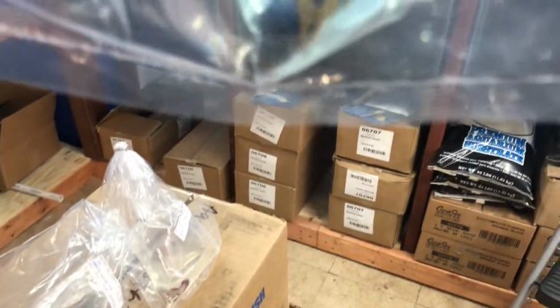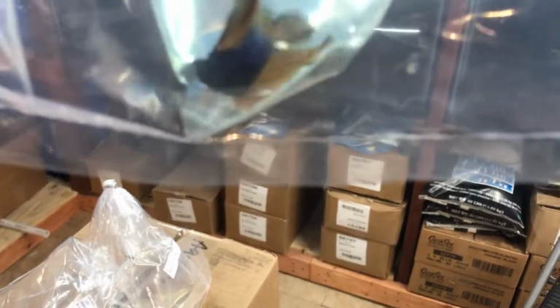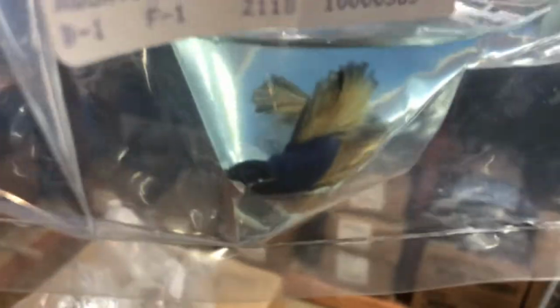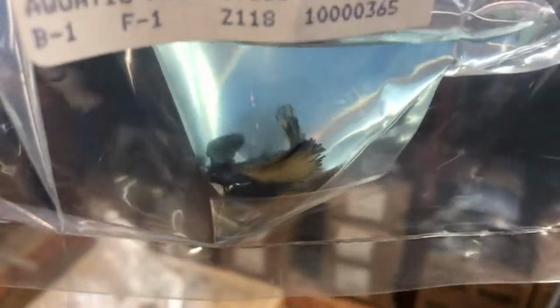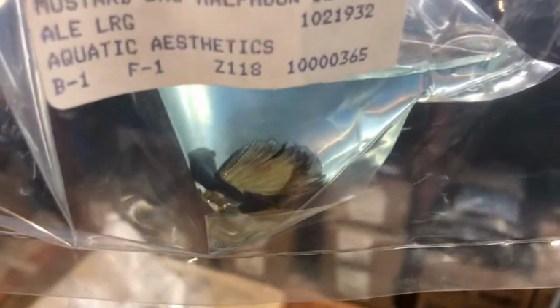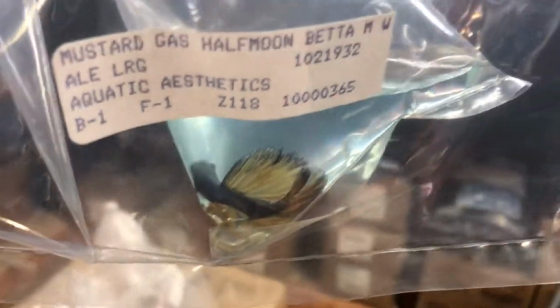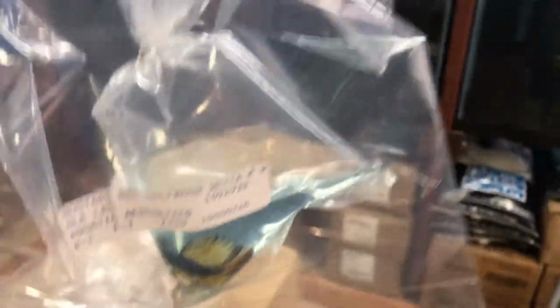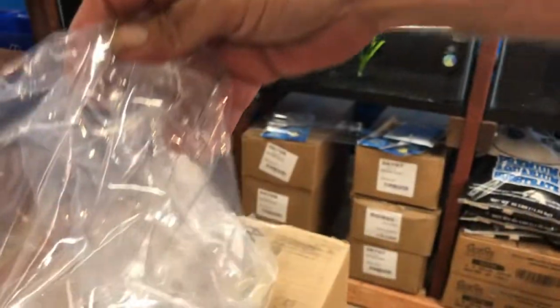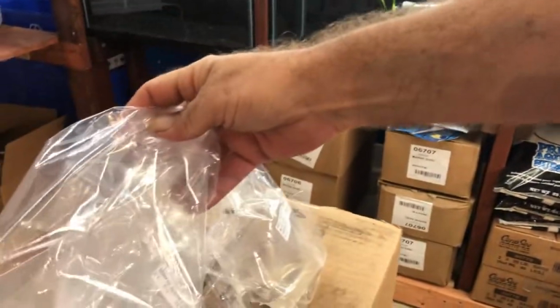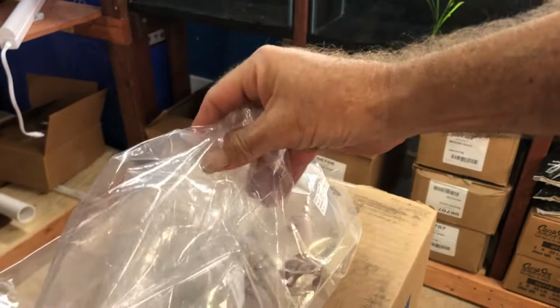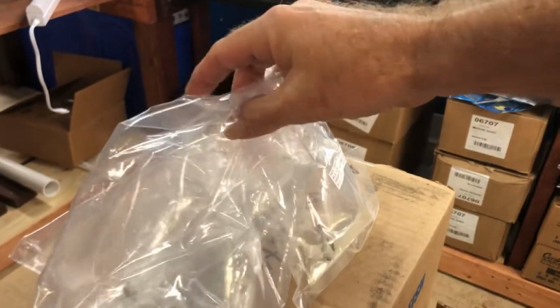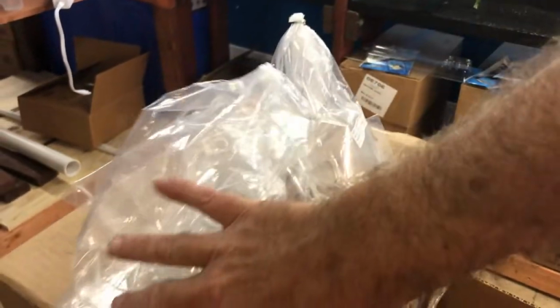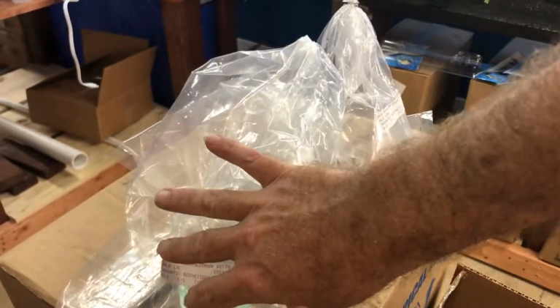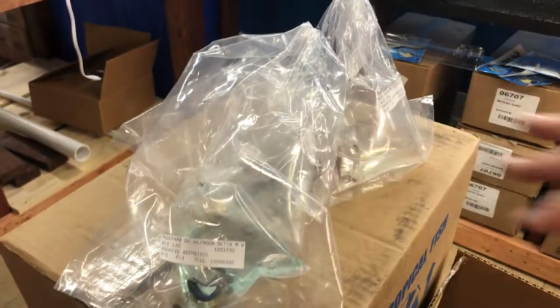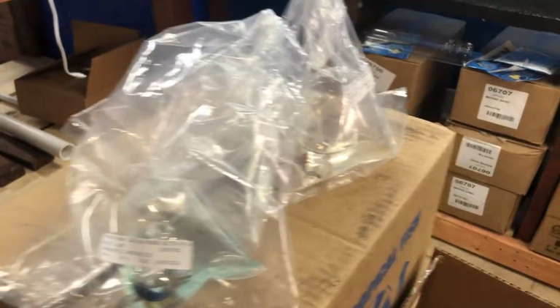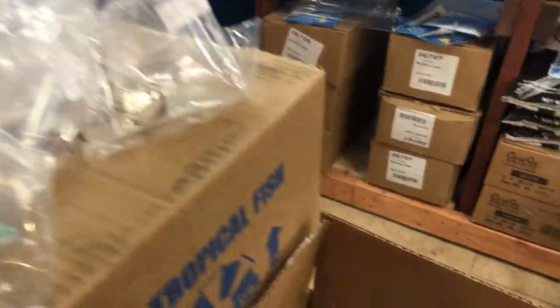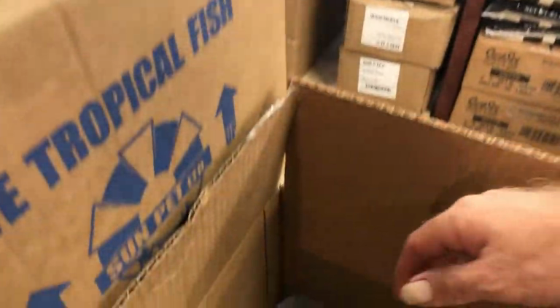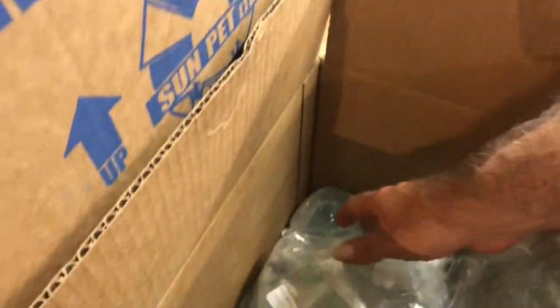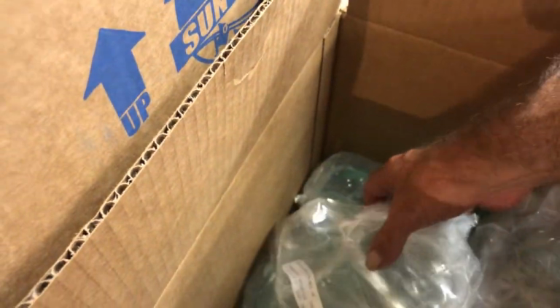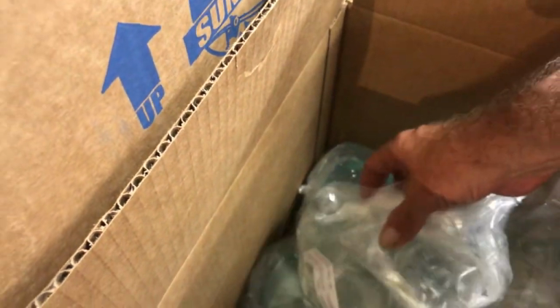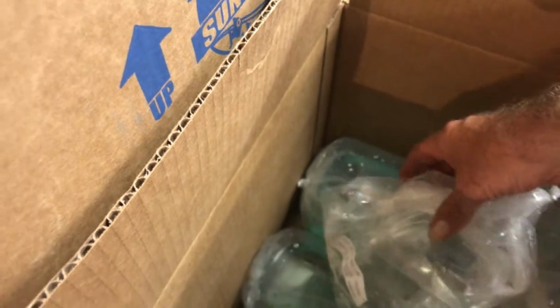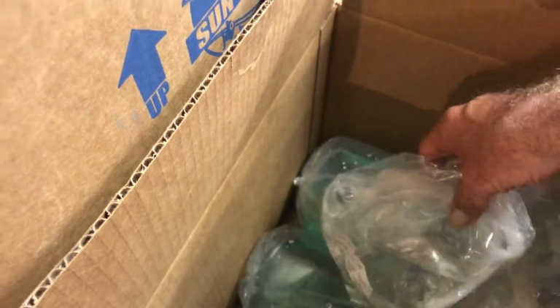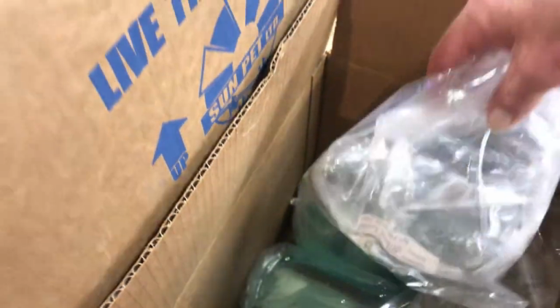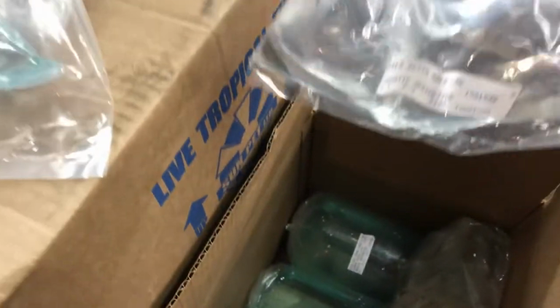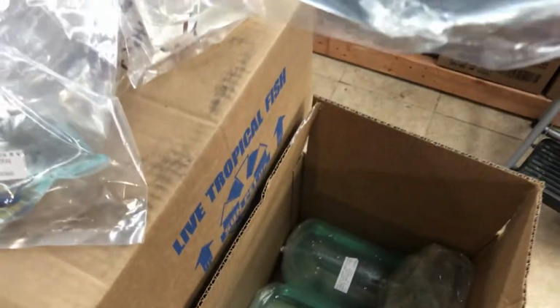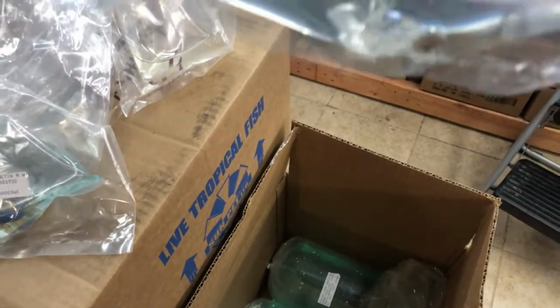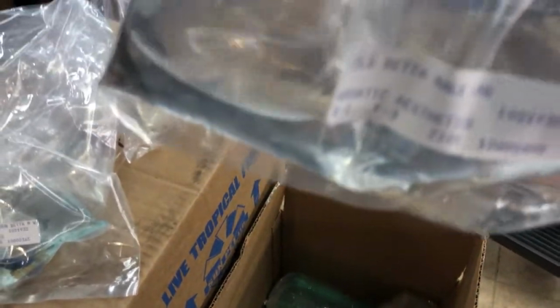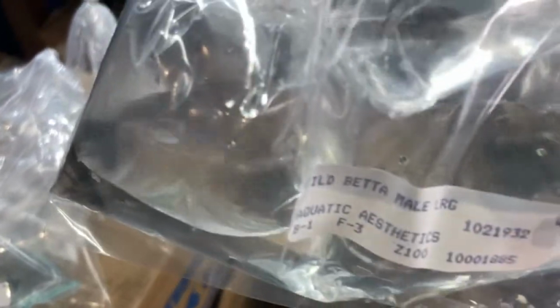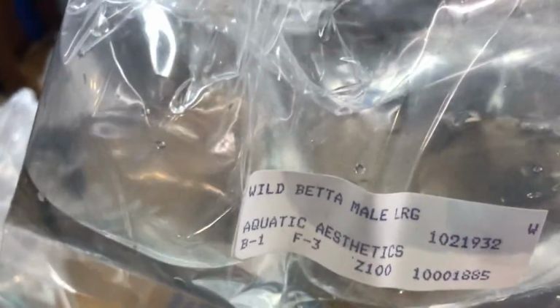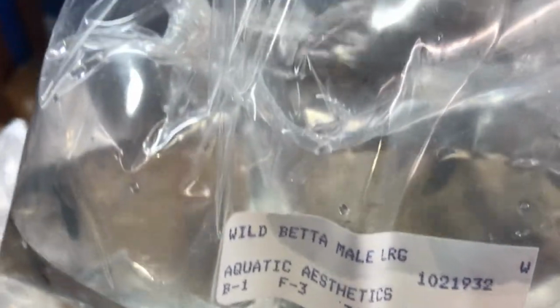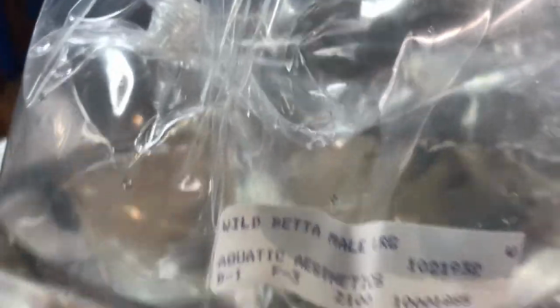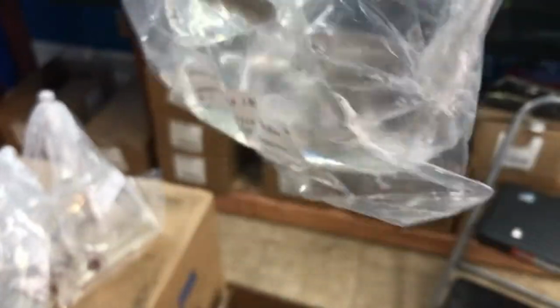A mustard gas half moon. I think everyone knows what those look like — or if you're at Petco they're gonna call it a paradise fish for some reason. They don't like the sound of 'mustard gas,' and believe it or not they do the same thing with the dumbos.